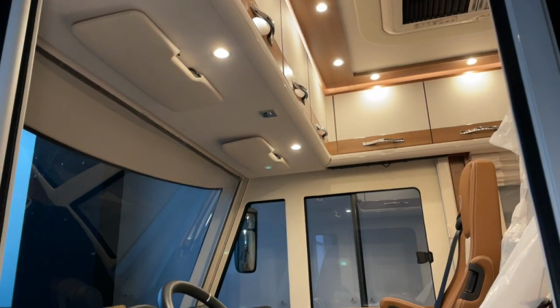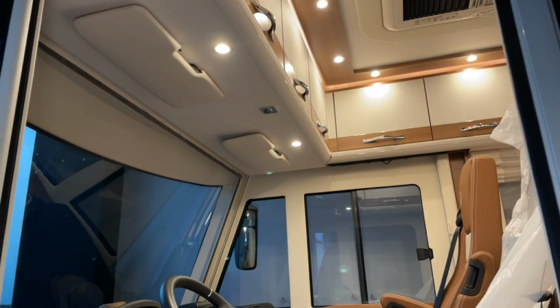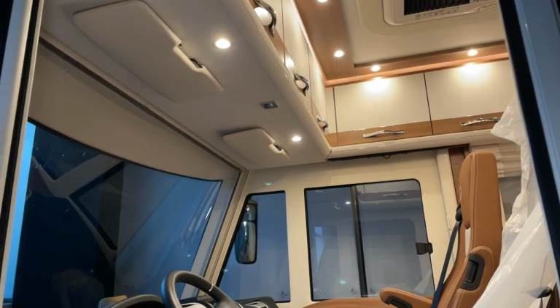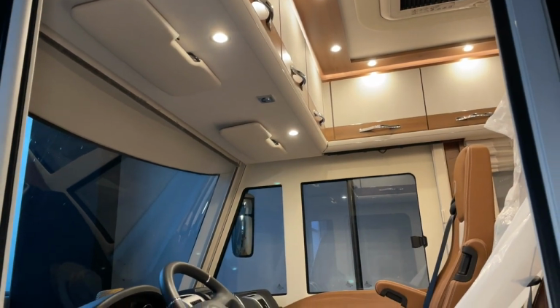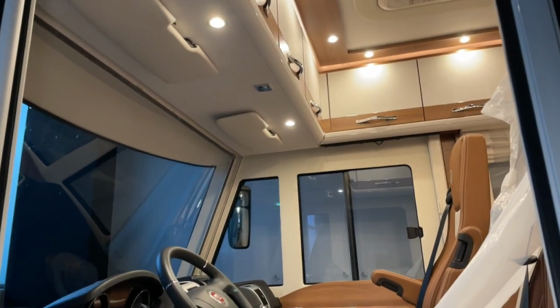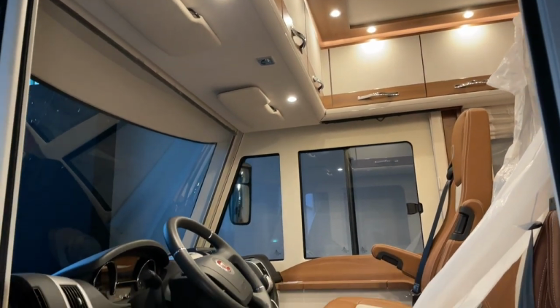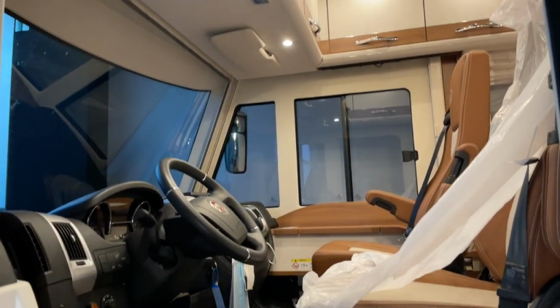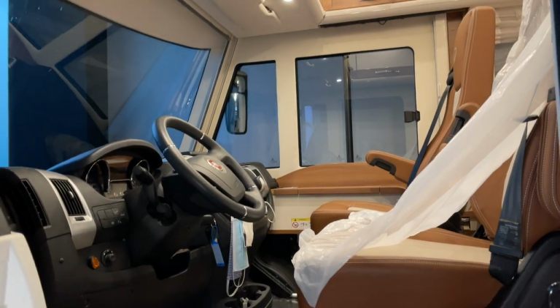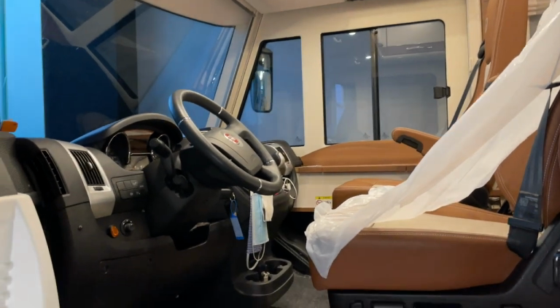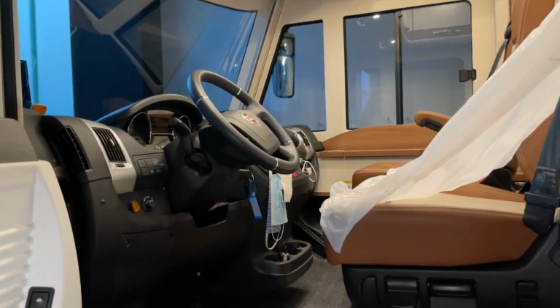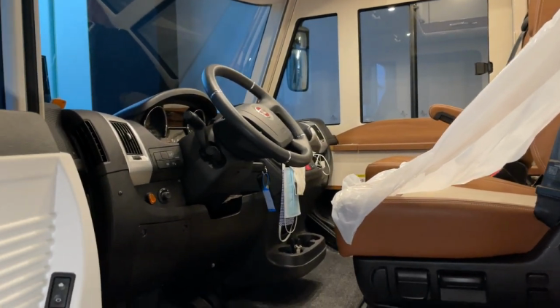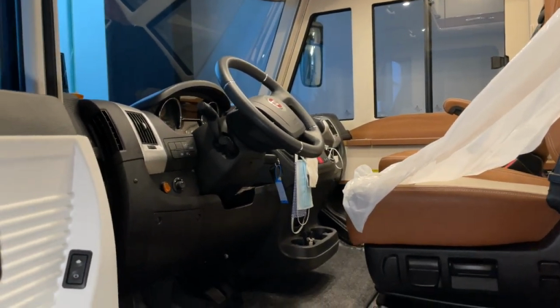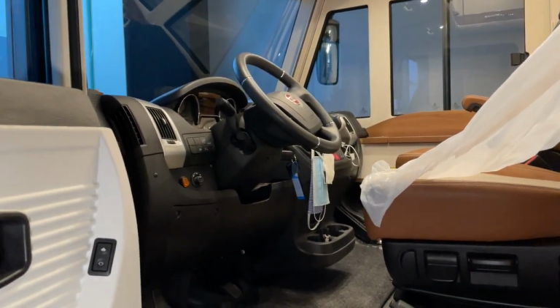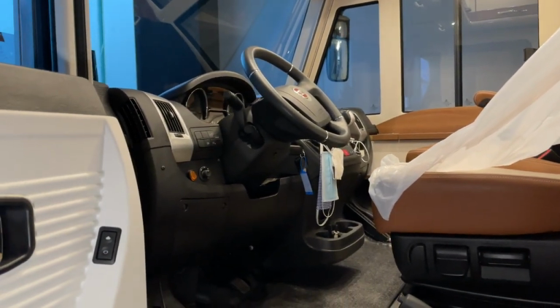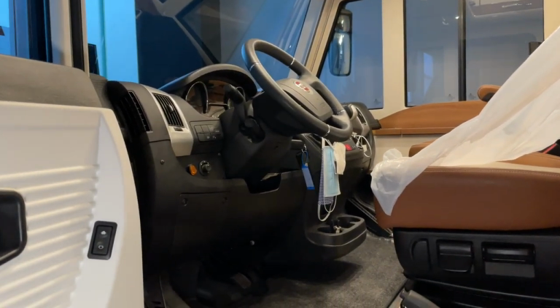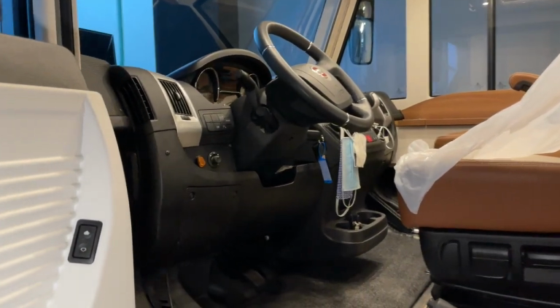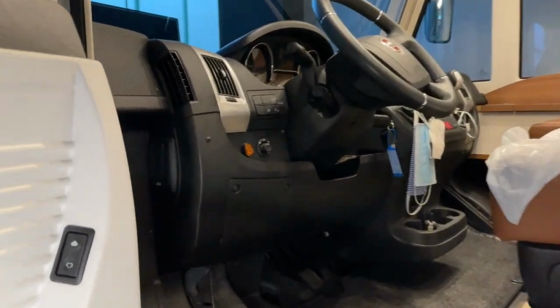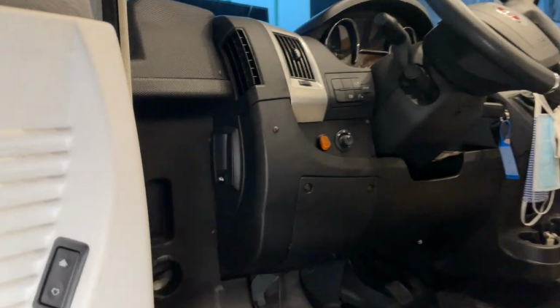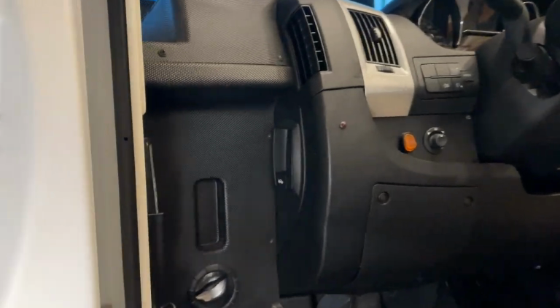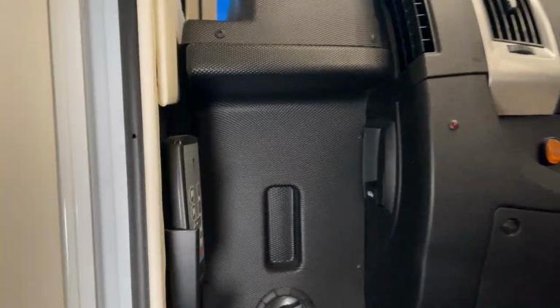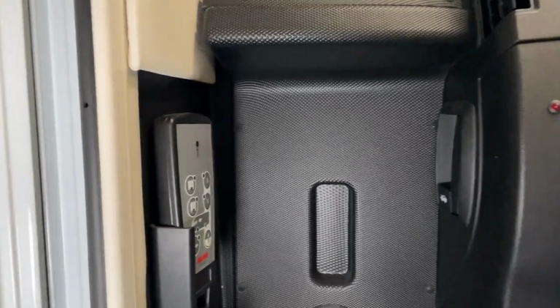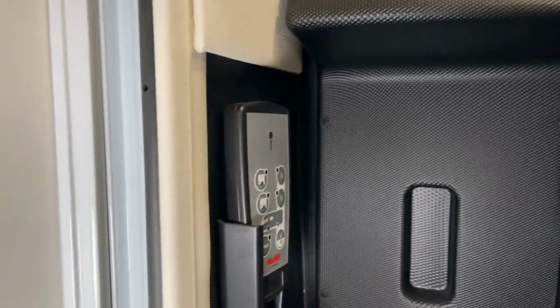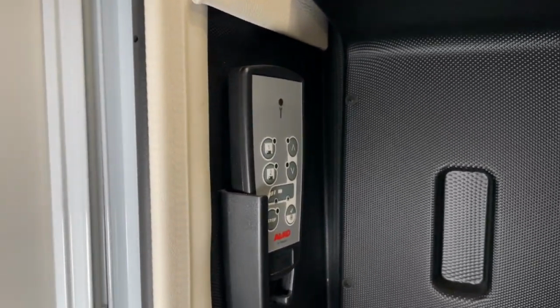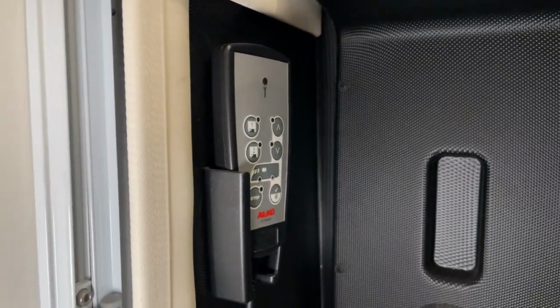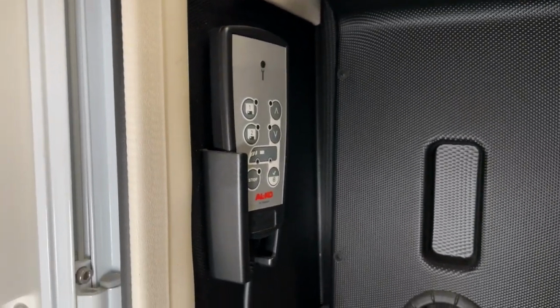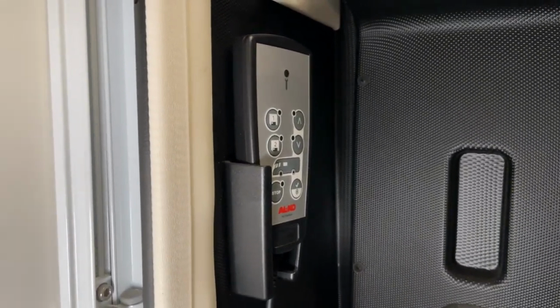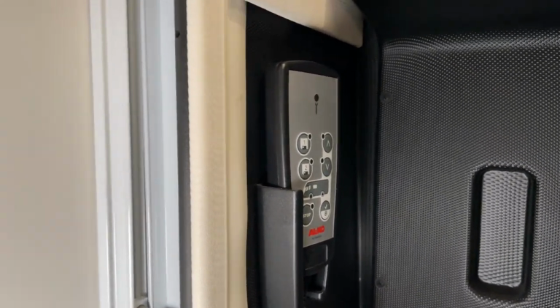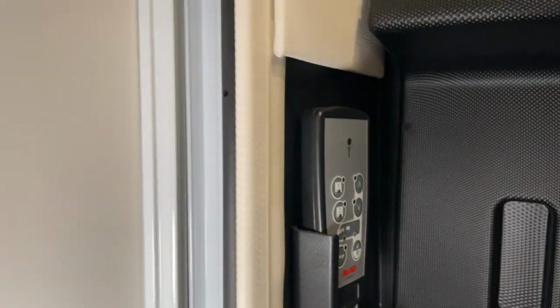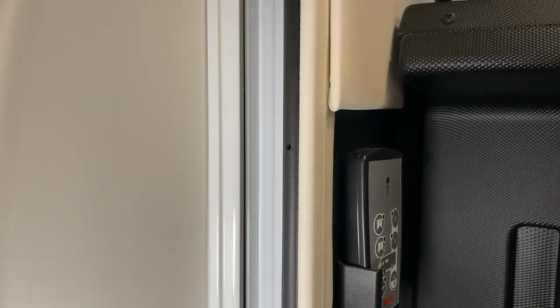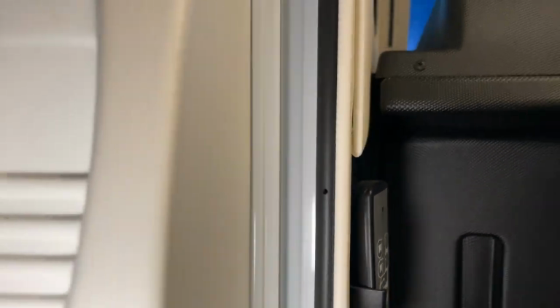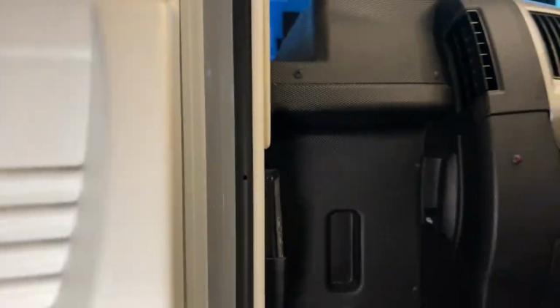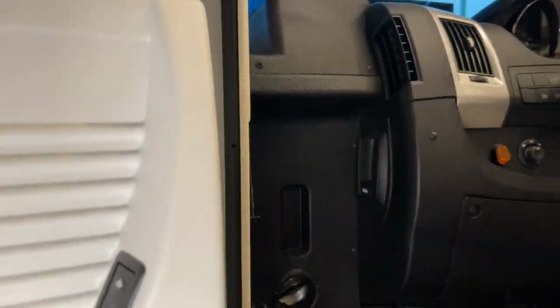Tolles Fahrzeug, tolle Ausstattung, alte Heizung – und wir durften nur kleine Modifikationen vornehmen. Hier haben wir auch das Luftfahrwerk von Alco. Tolle Qualität, tolle Marke.